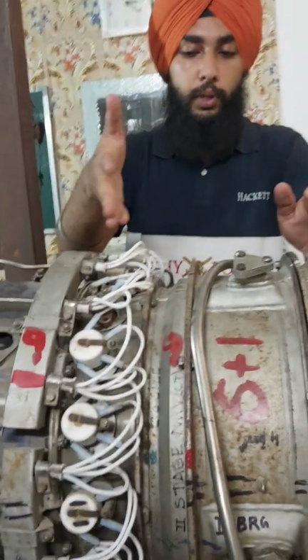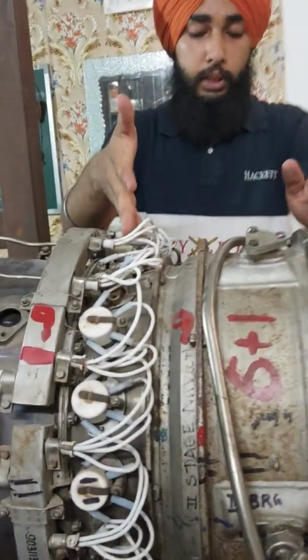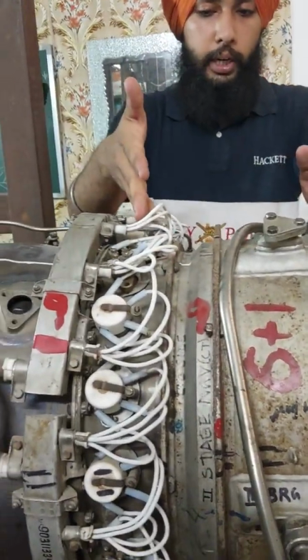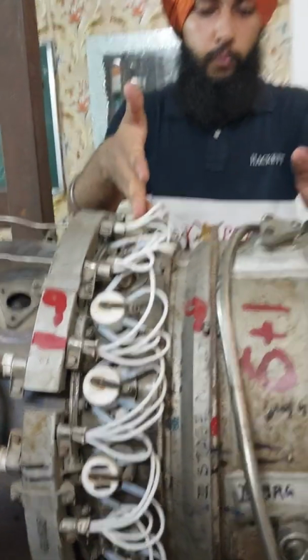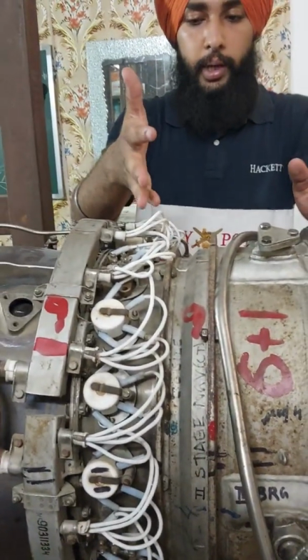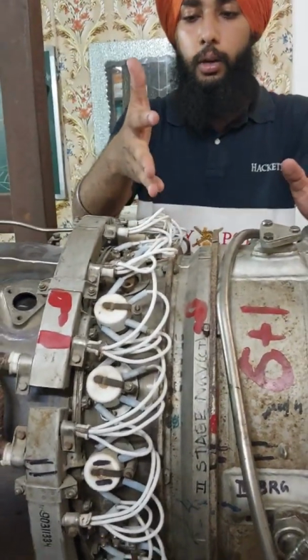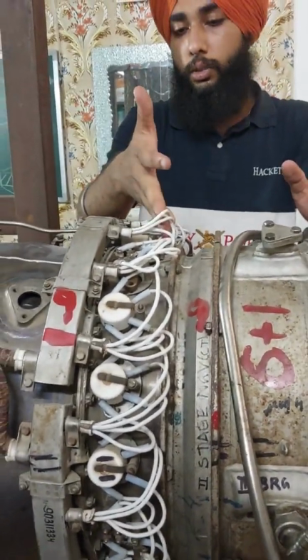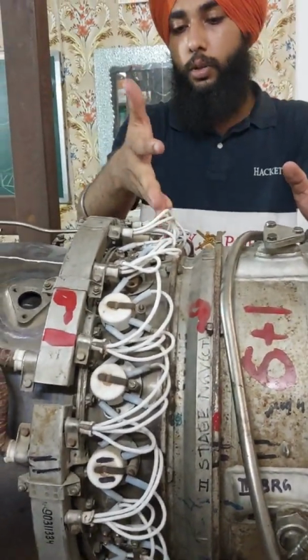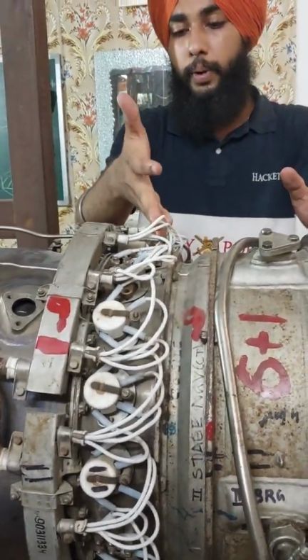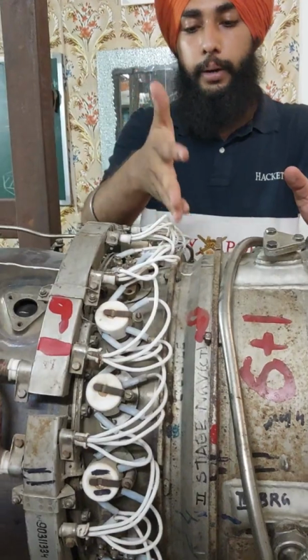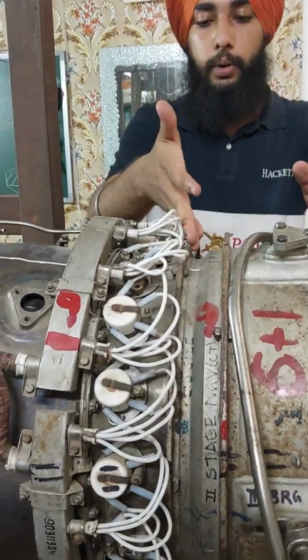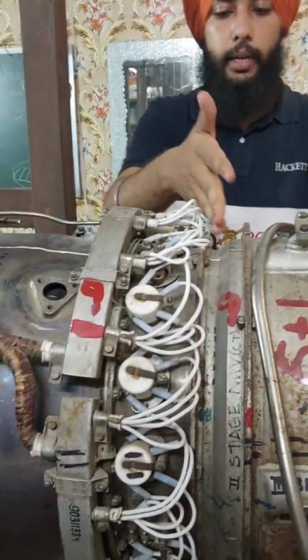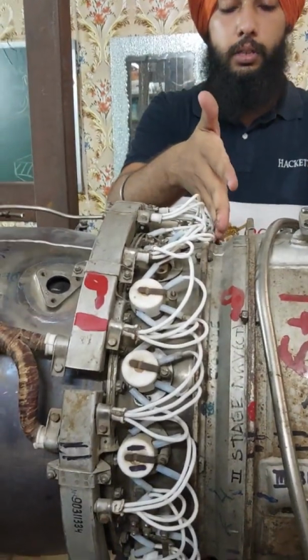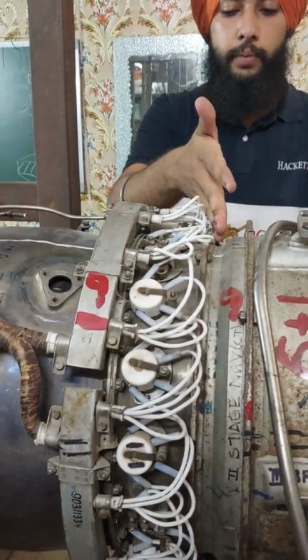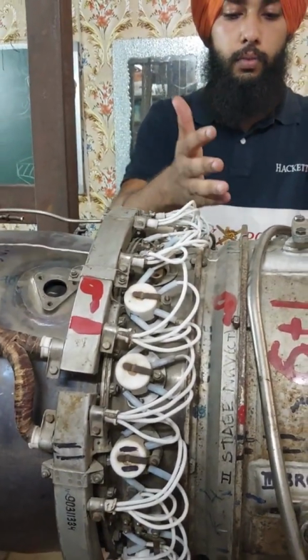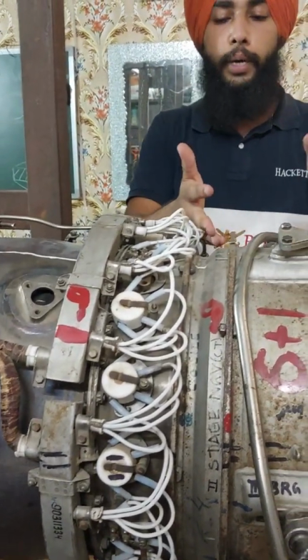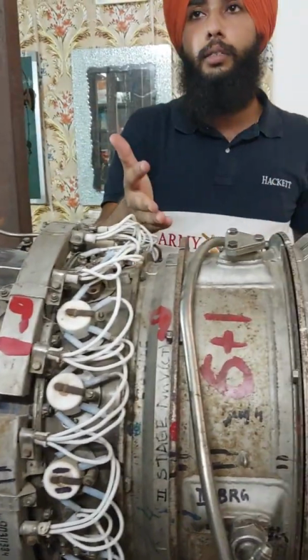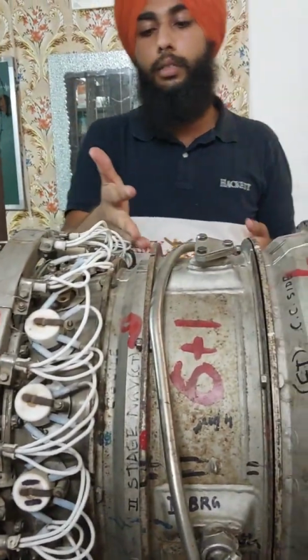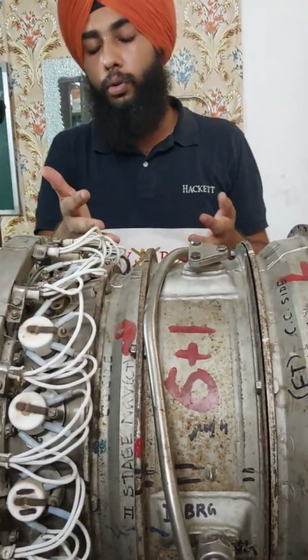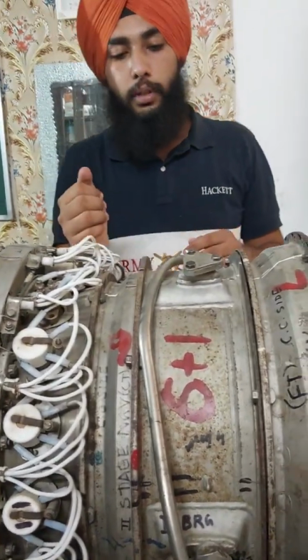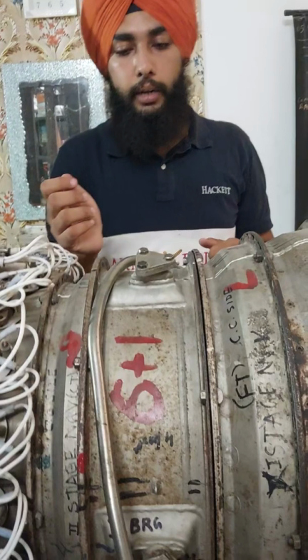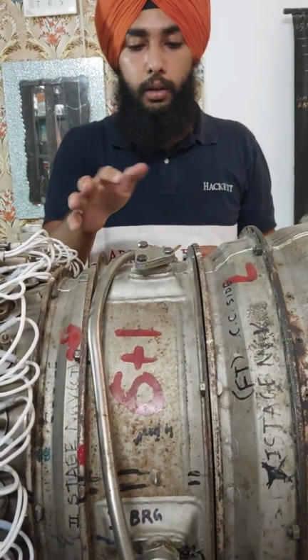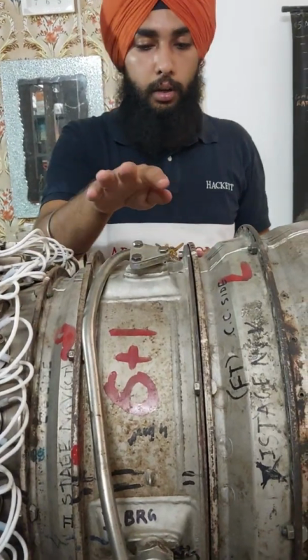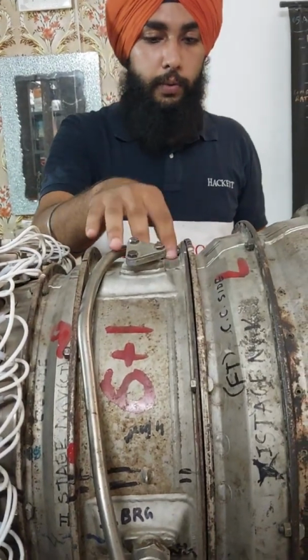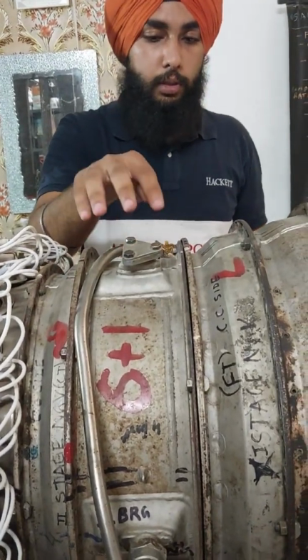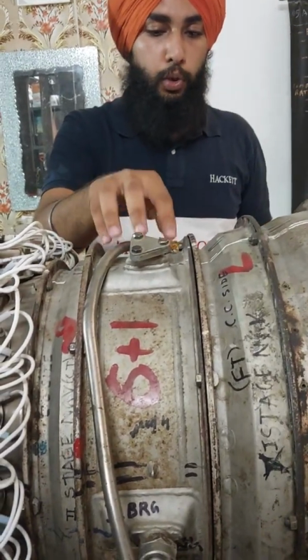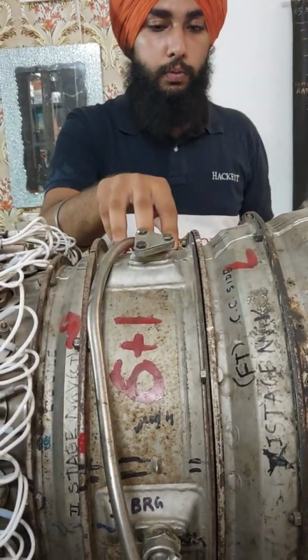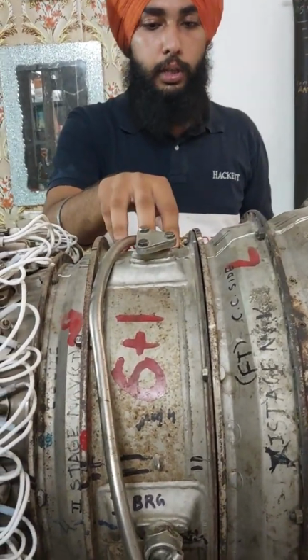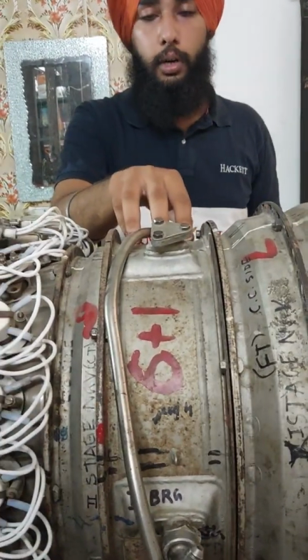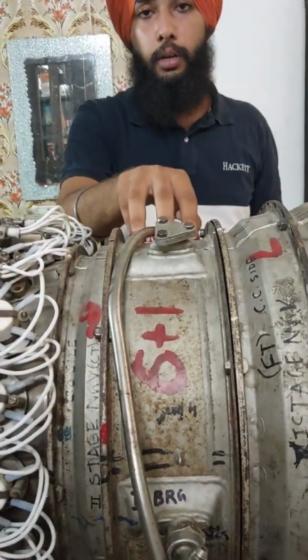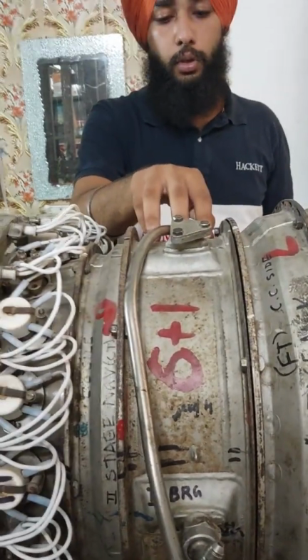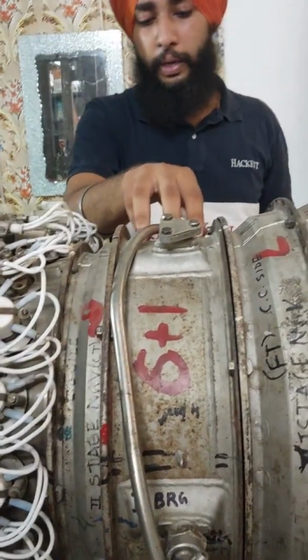The compressor turbine consists of 1st stage nozzle guide vanes followed by 1st stage rotor blades, and after that 2nd stage nozzle guide vanes followed by 2nd stage rotor blades. After that we have the 3rd support housing, which contains the 3rd bearing — our rotor bearing.